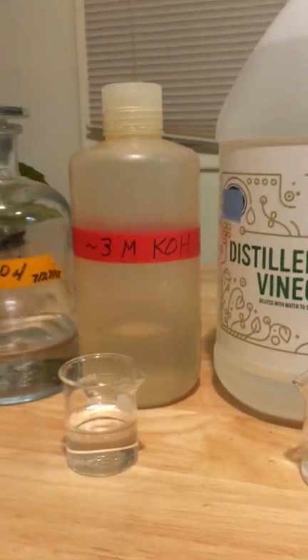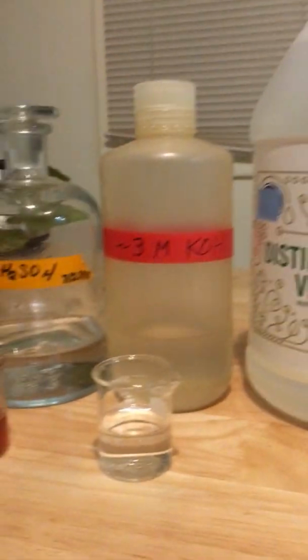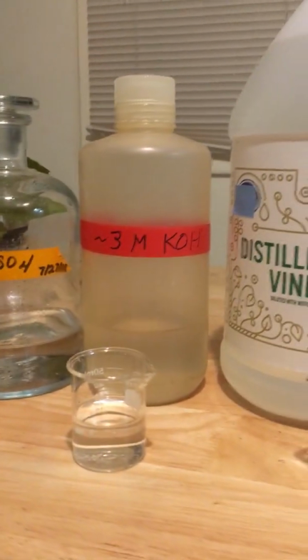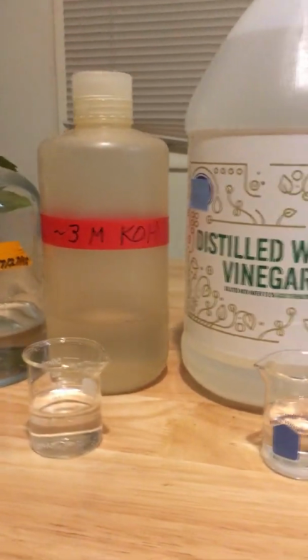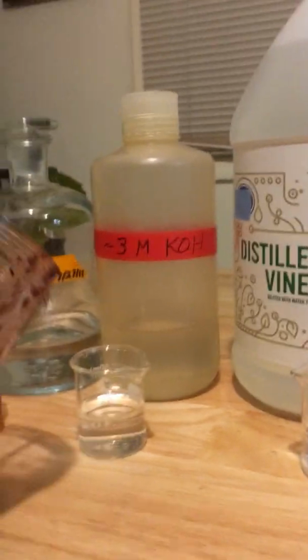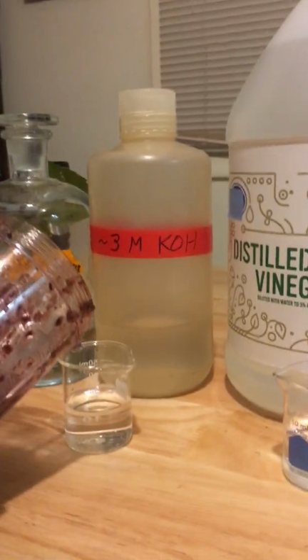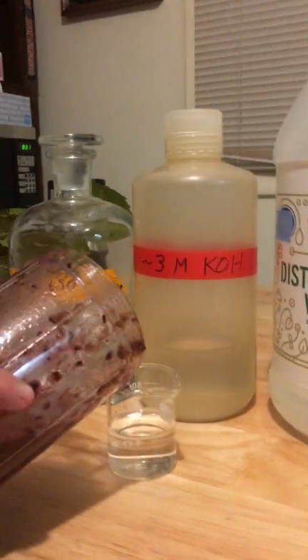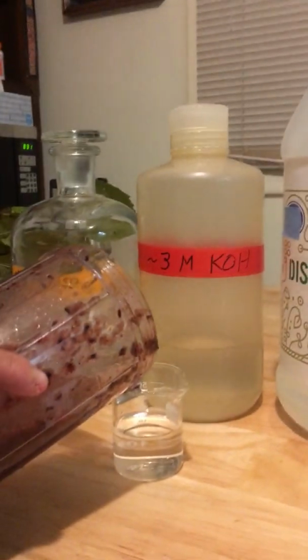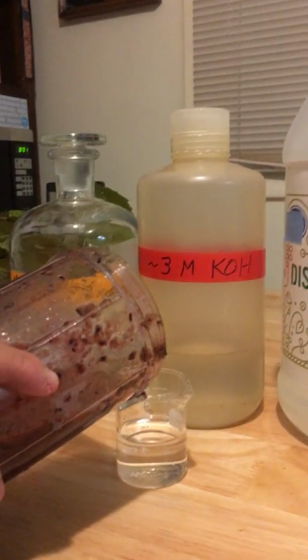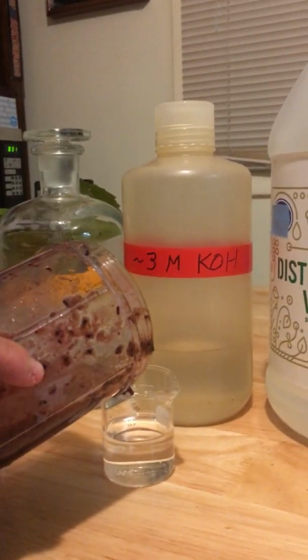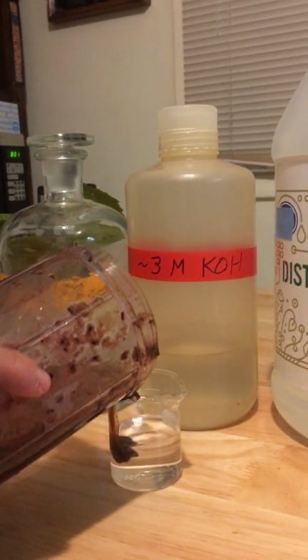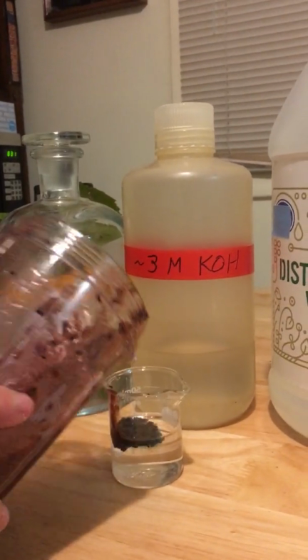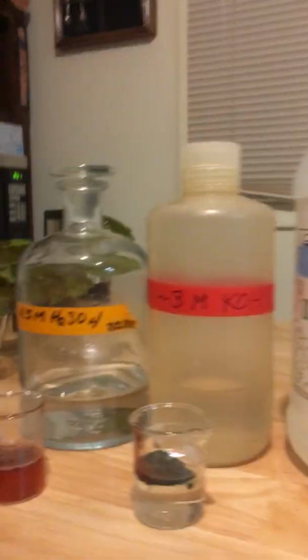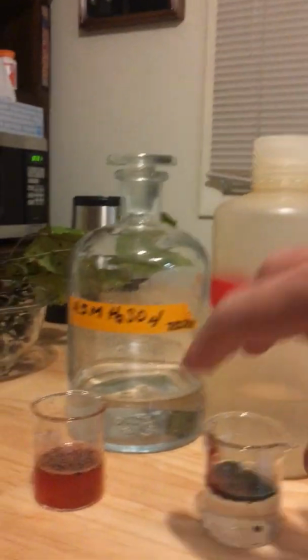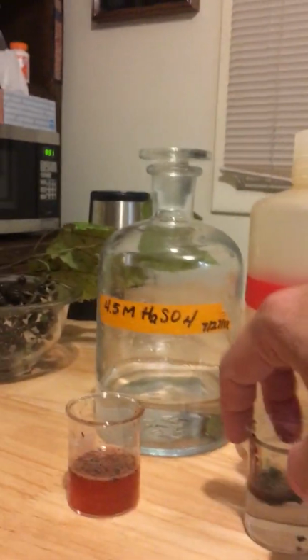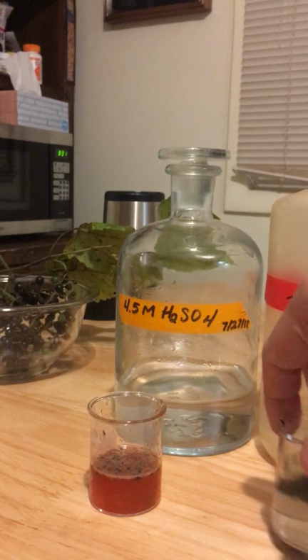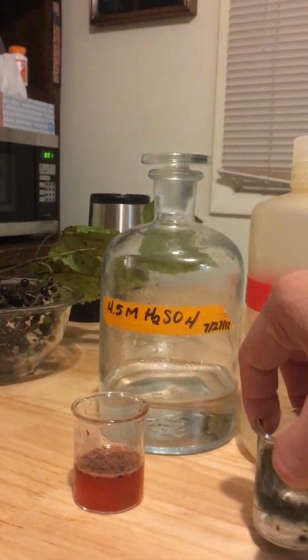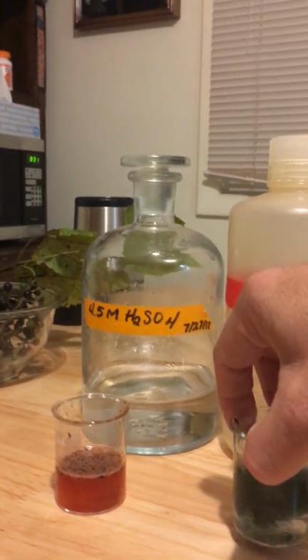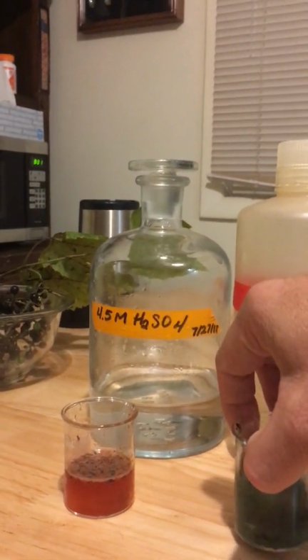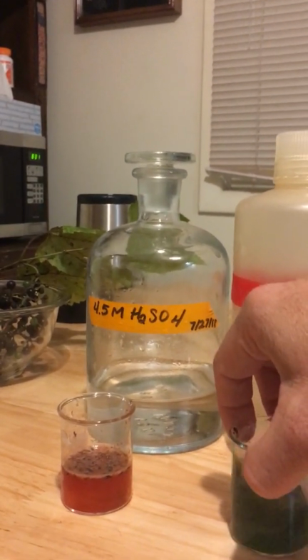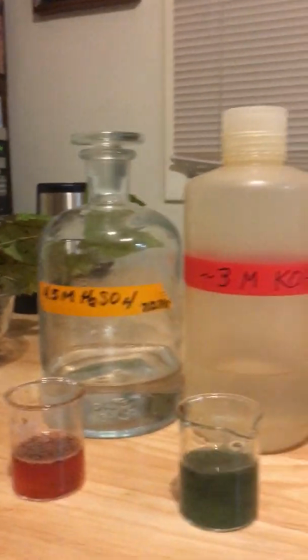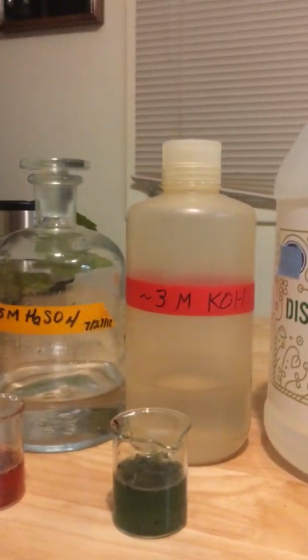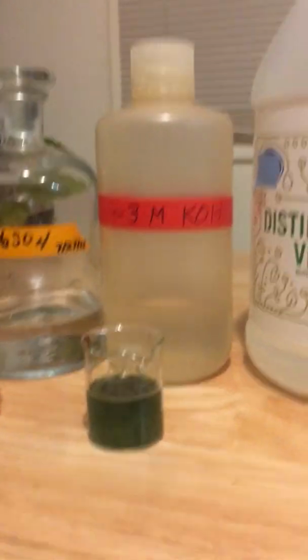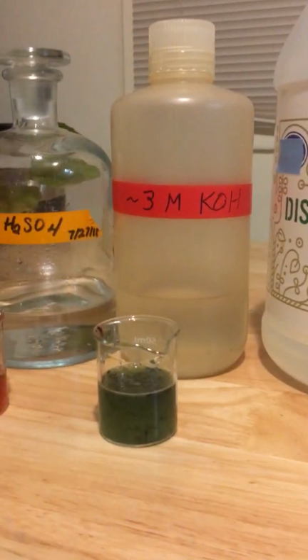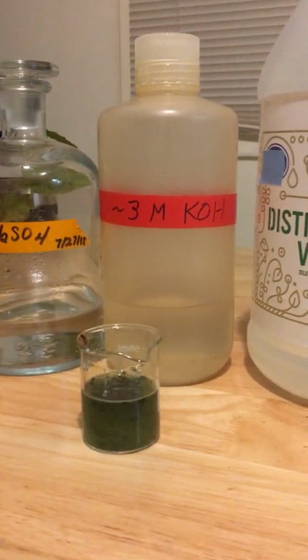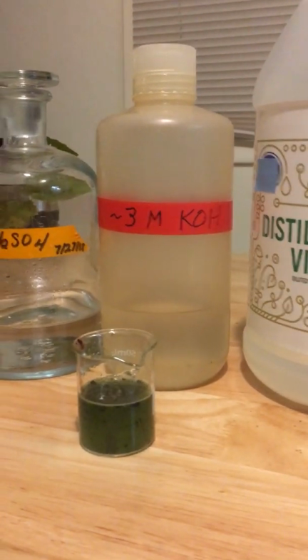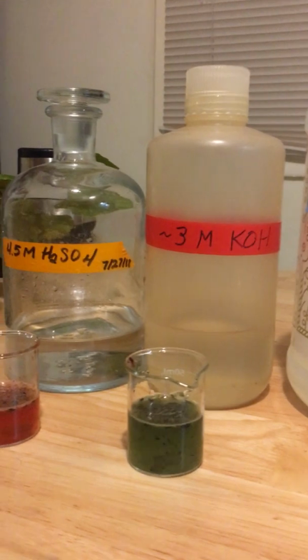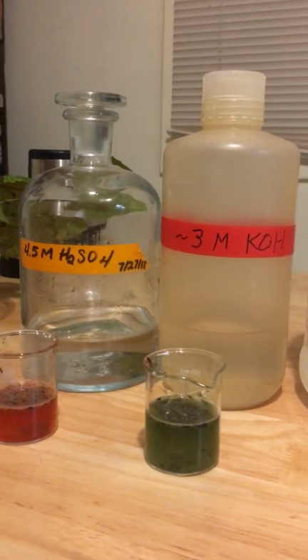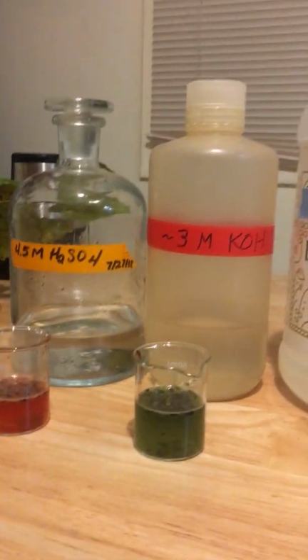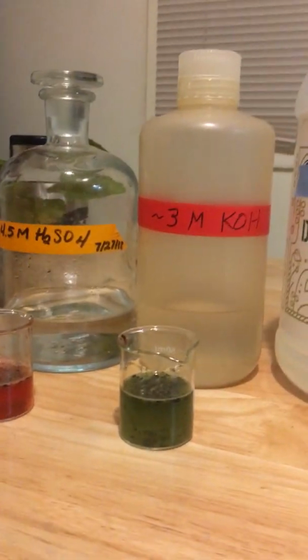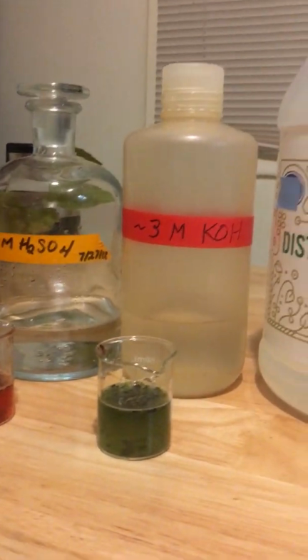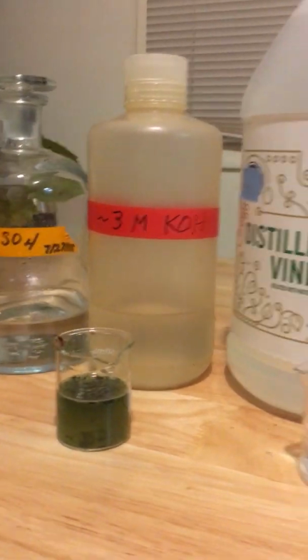Now we're going to pour some into a base — potassium hydroxide. We're going to swirl that in, and you can see that it's turned sort of a blue-green color. And that's what it does in a base.